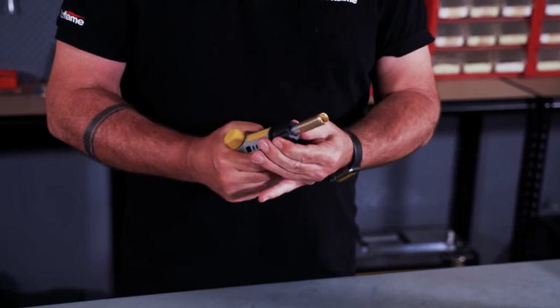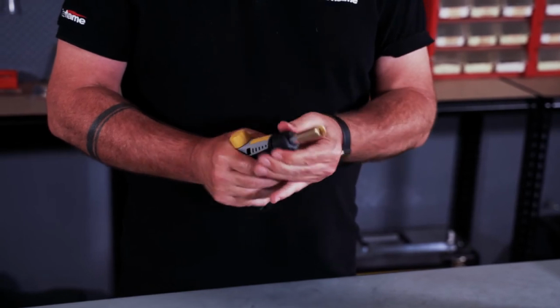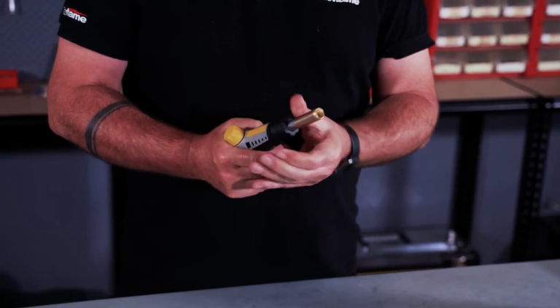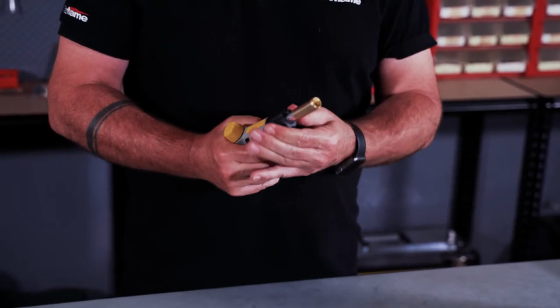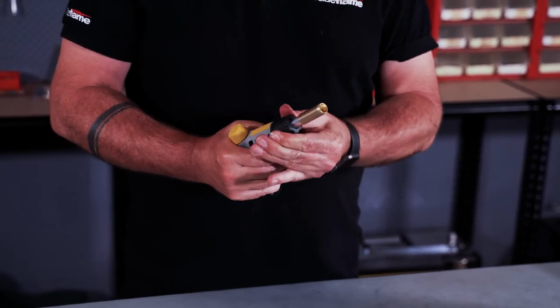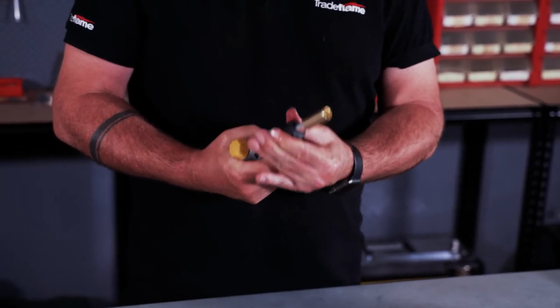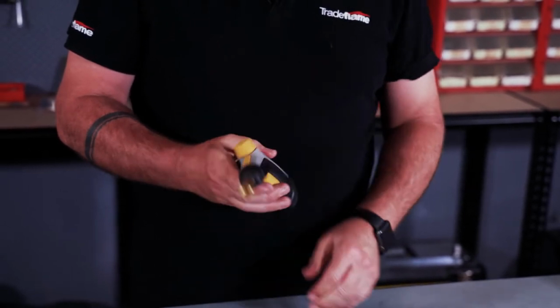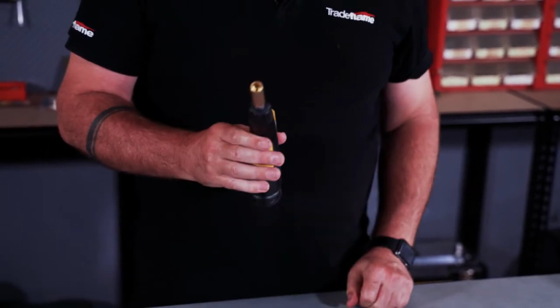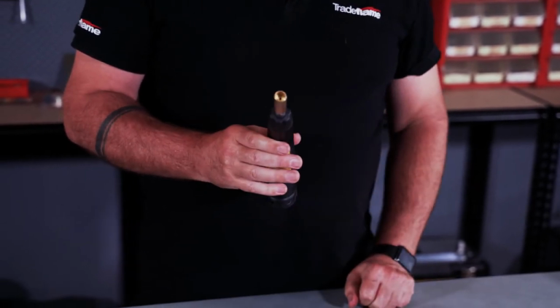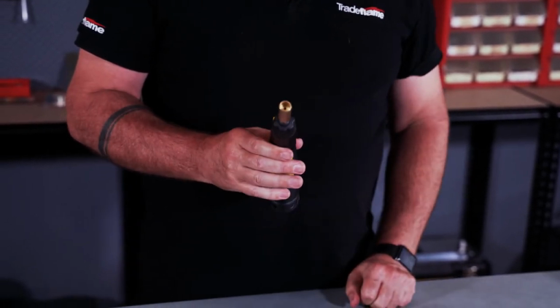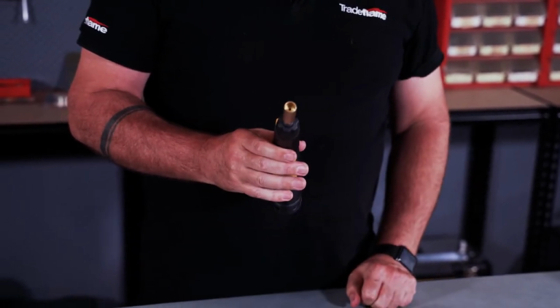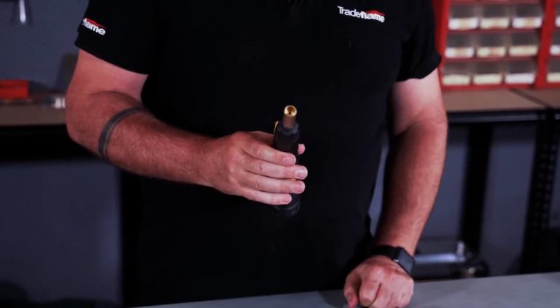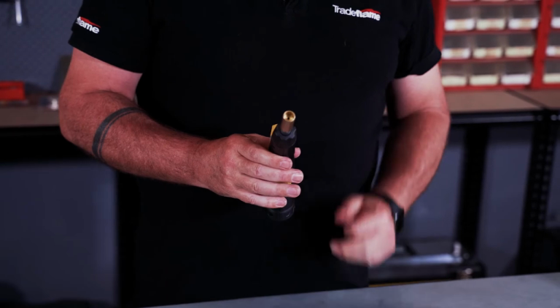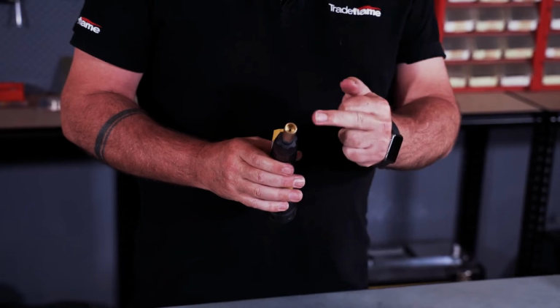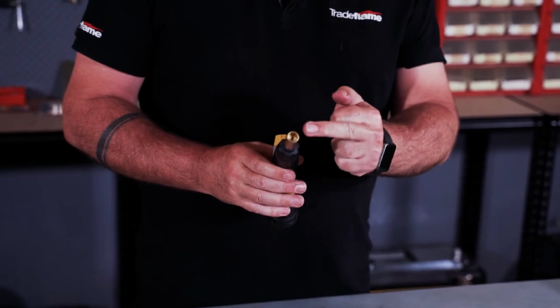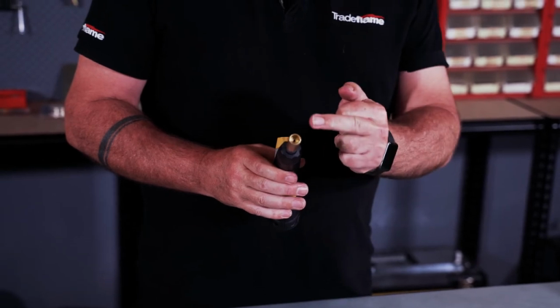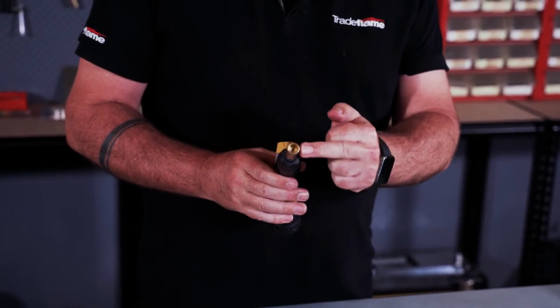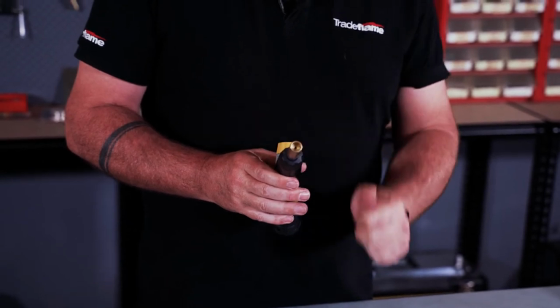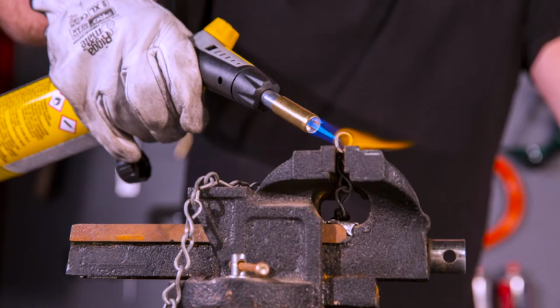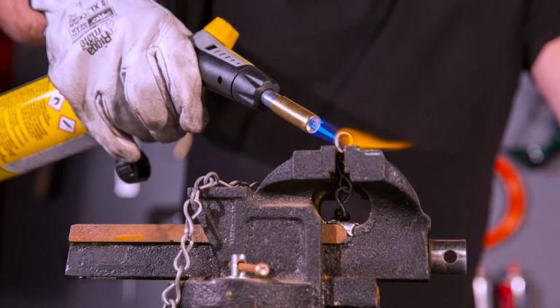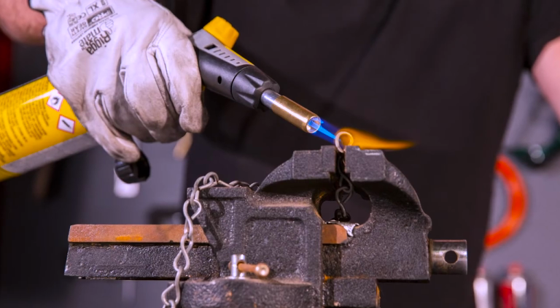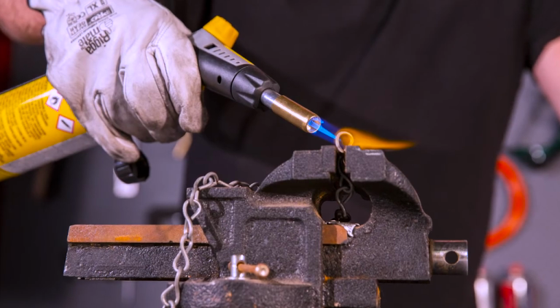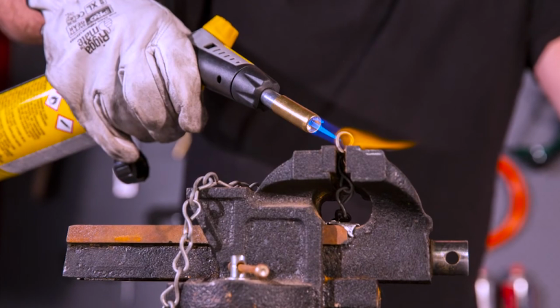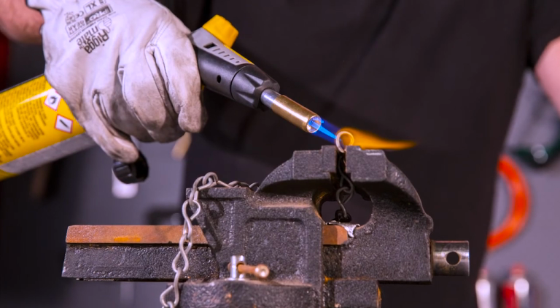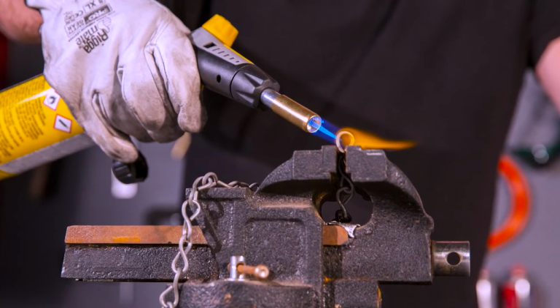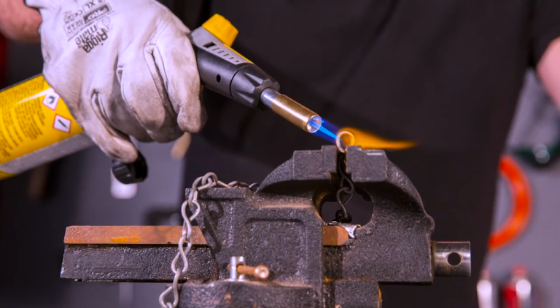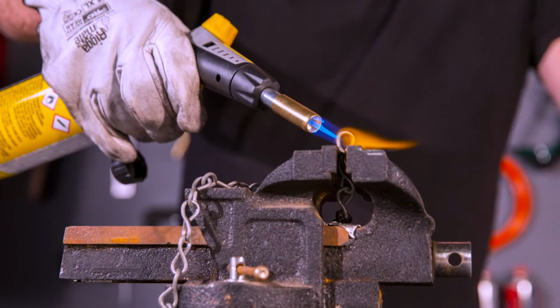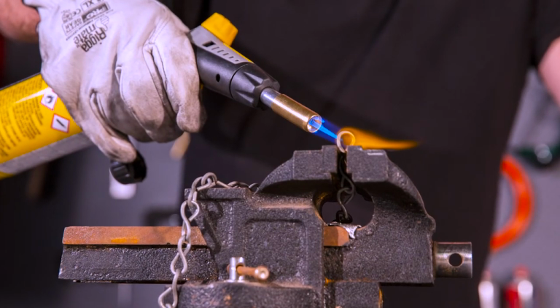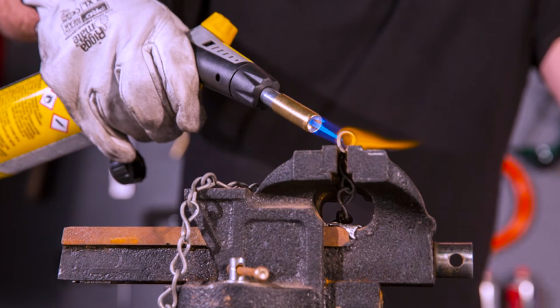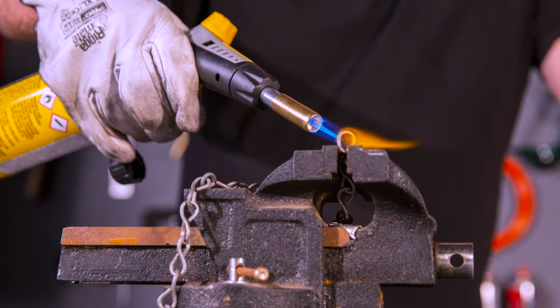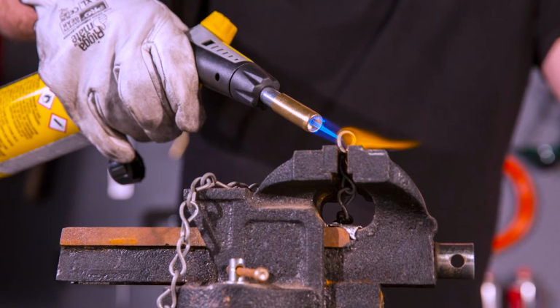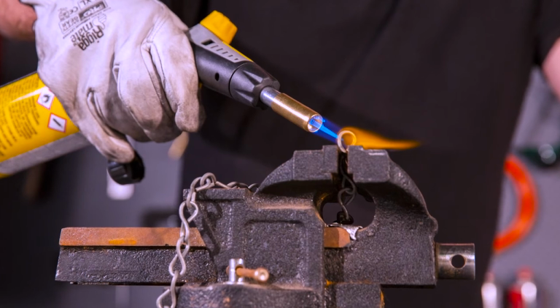This tip that is coming as an optional extra is a pinpoint torch, so that's going to allow you to use it in areas where it needs a fine flame.